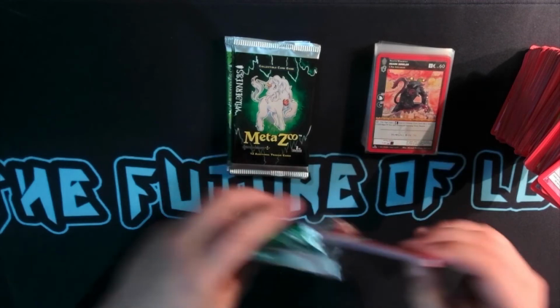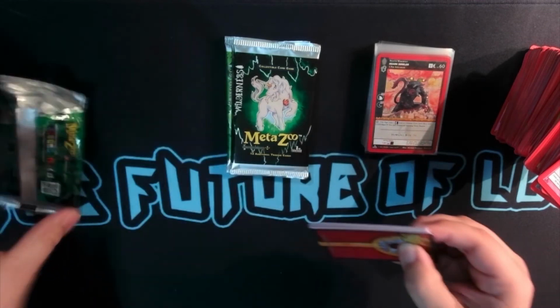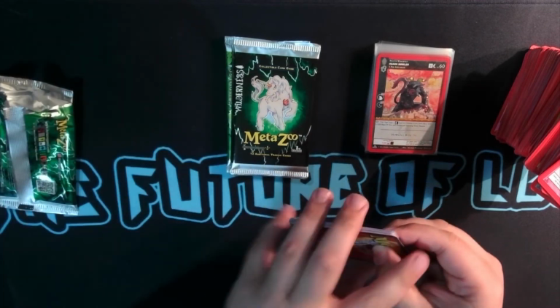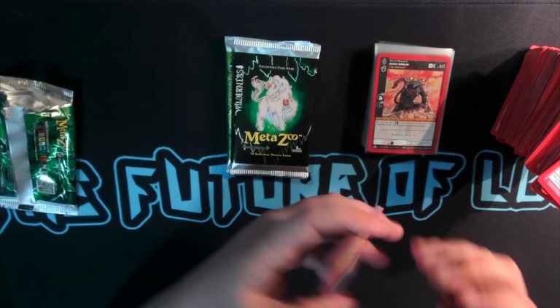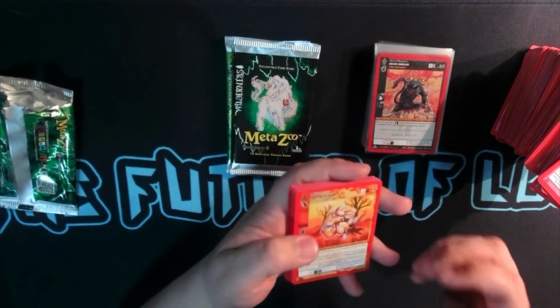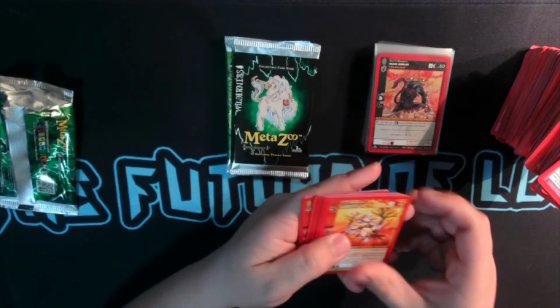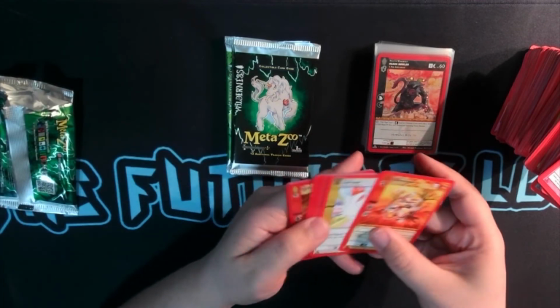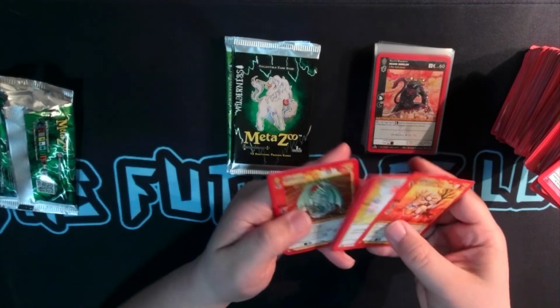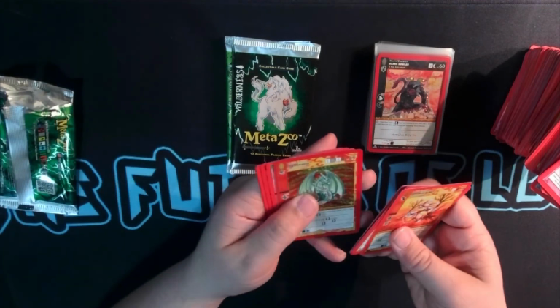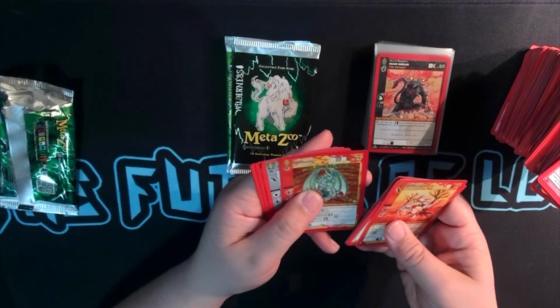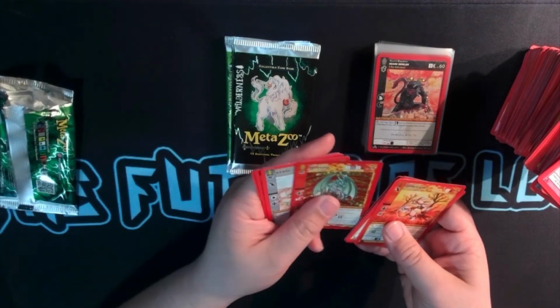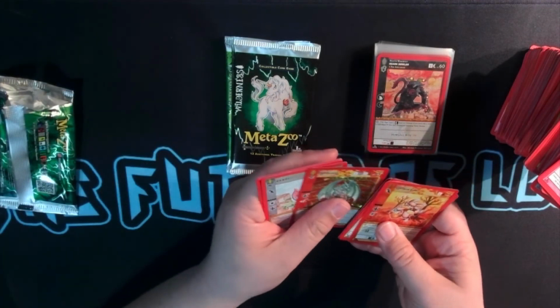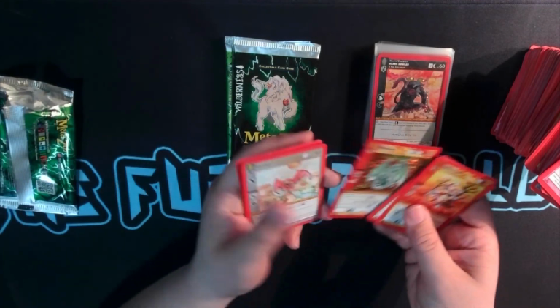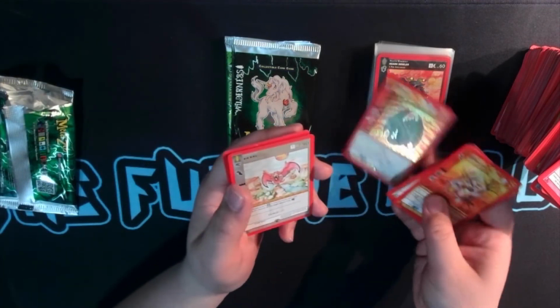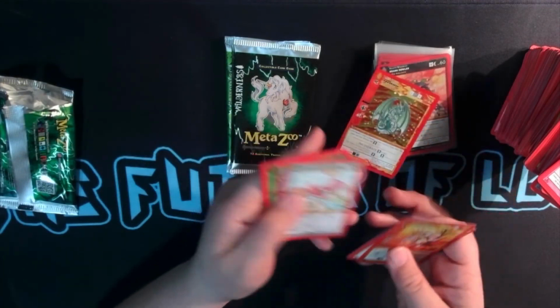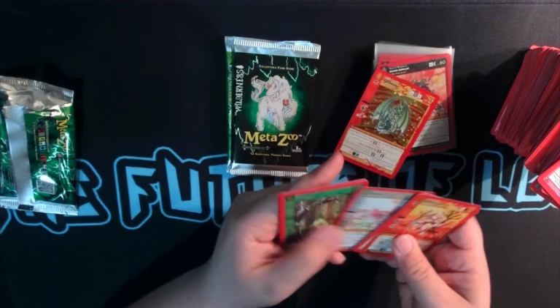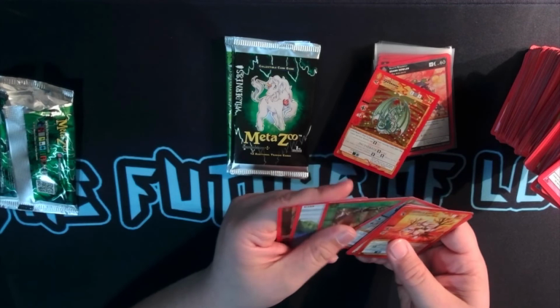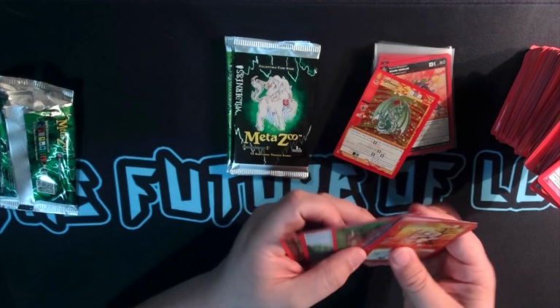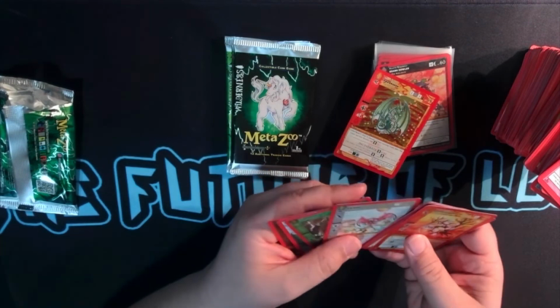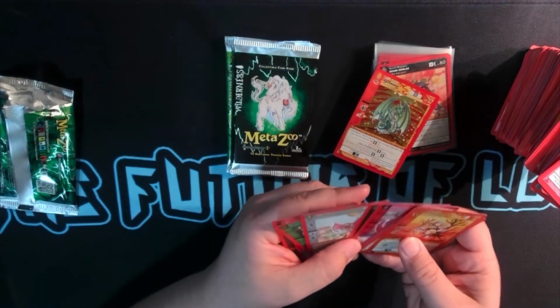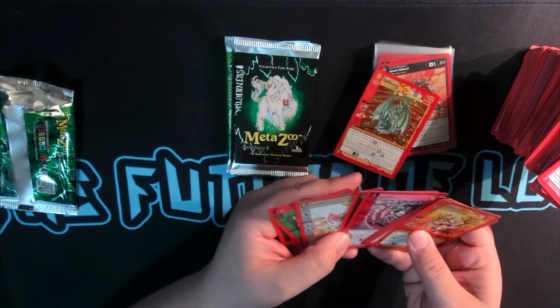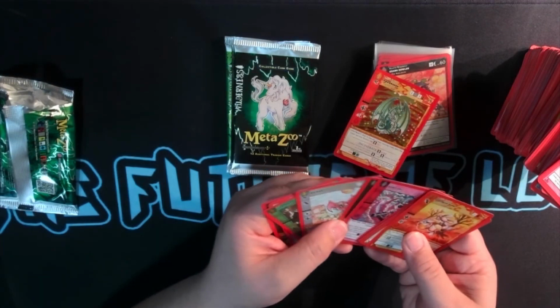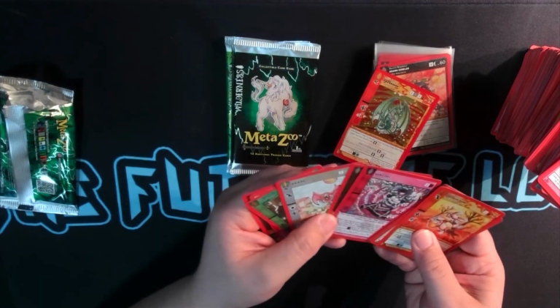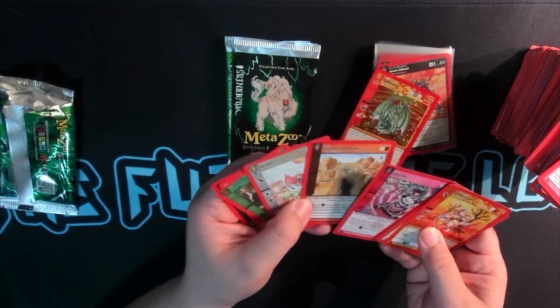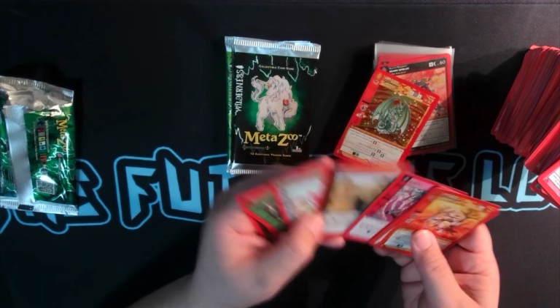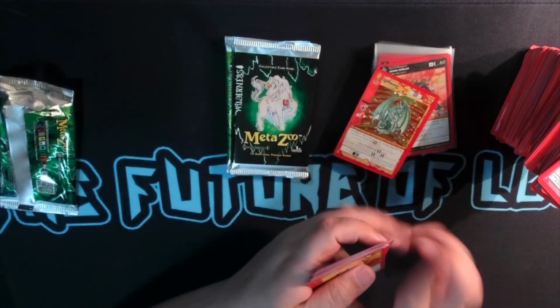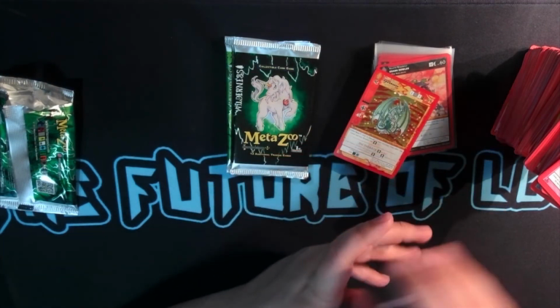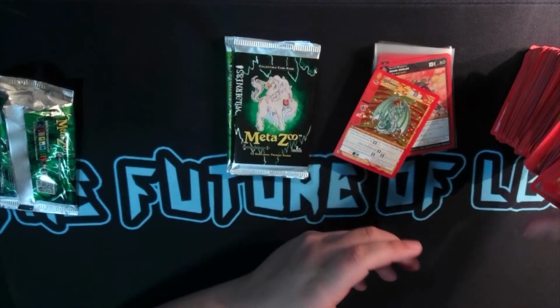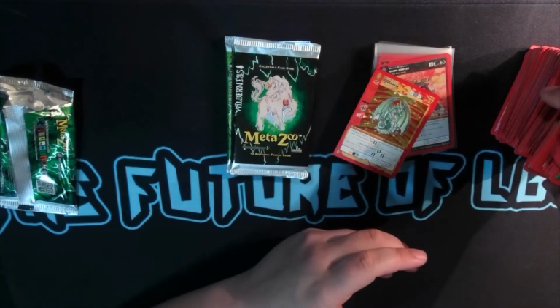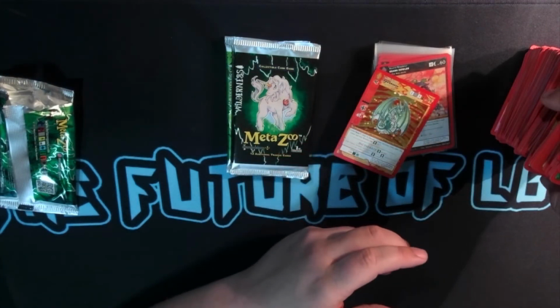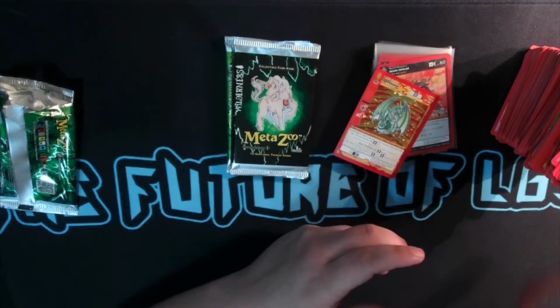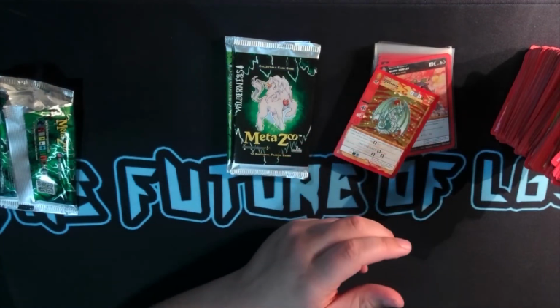Let me know in the comments. We got a foil Iowa Dragon — that is a really pretty foil, honestly. This pile is getting a little big.